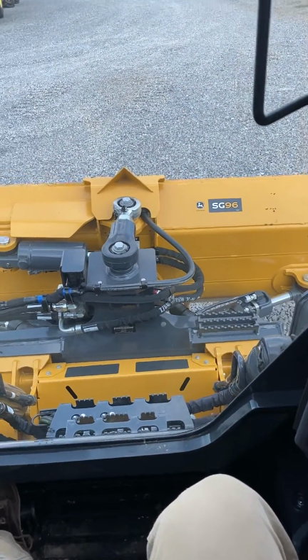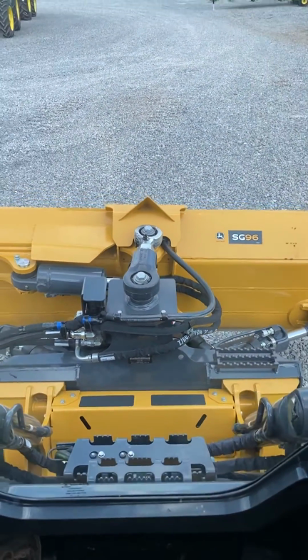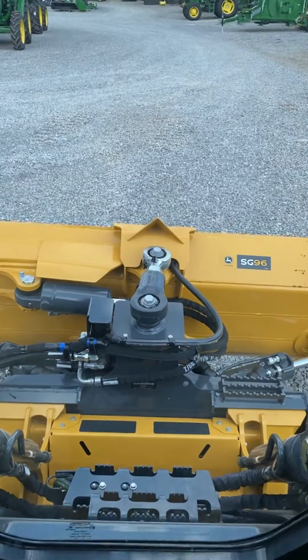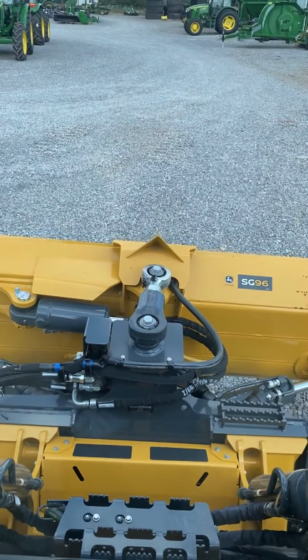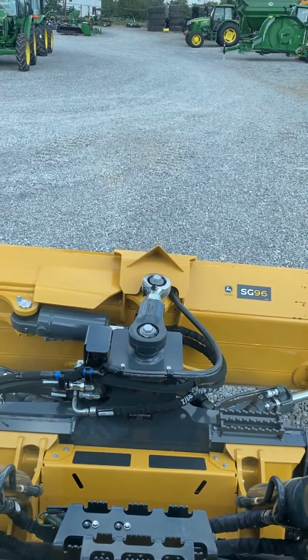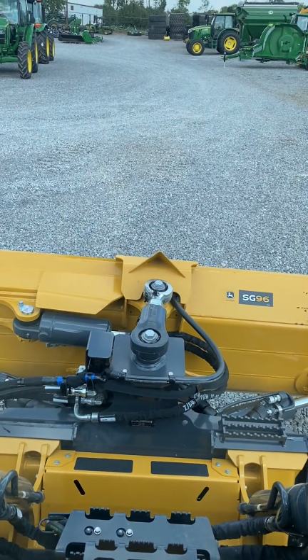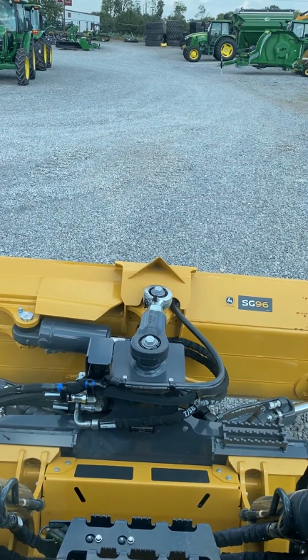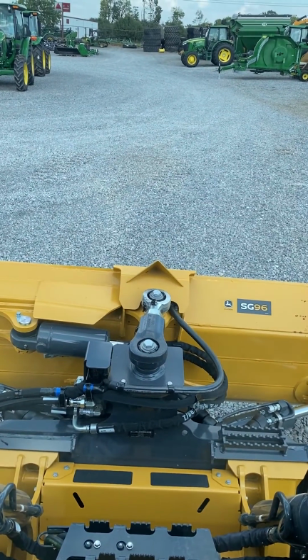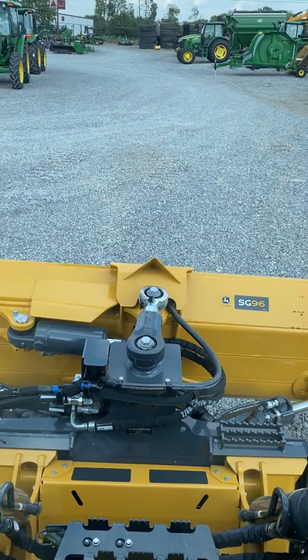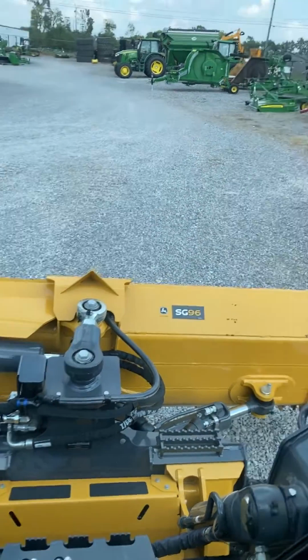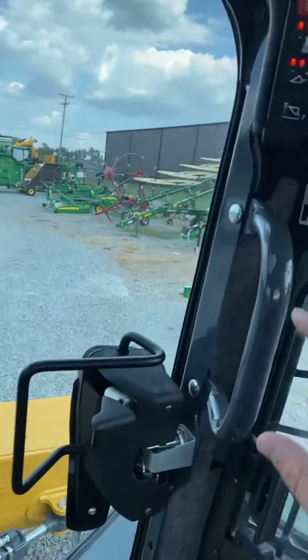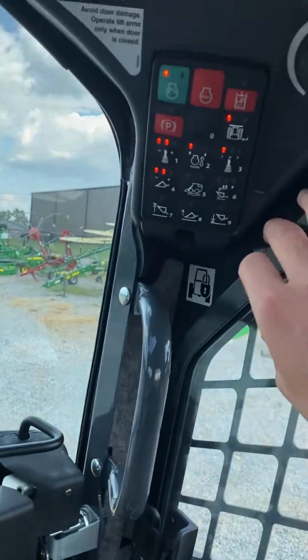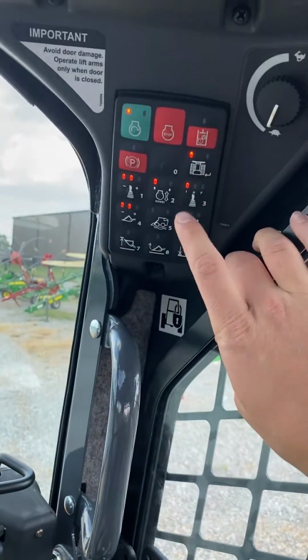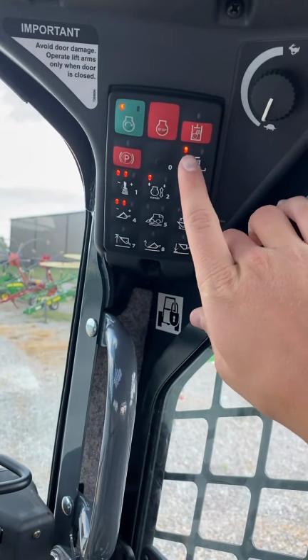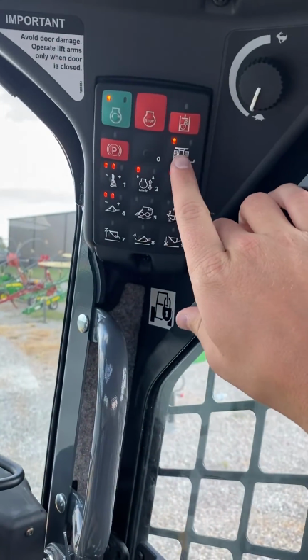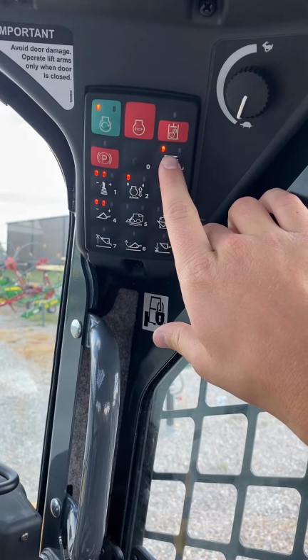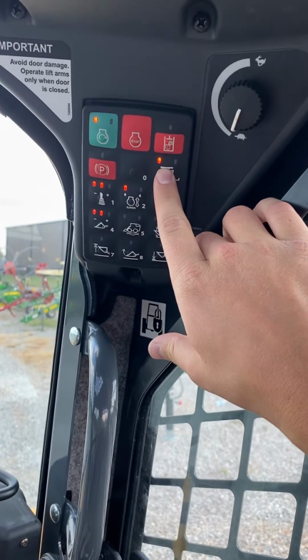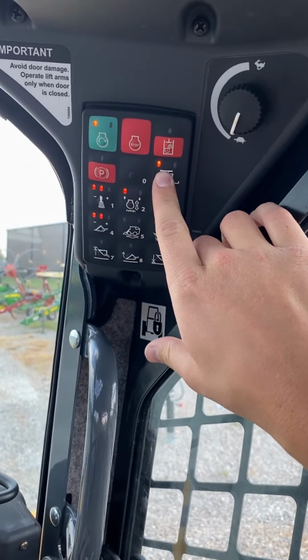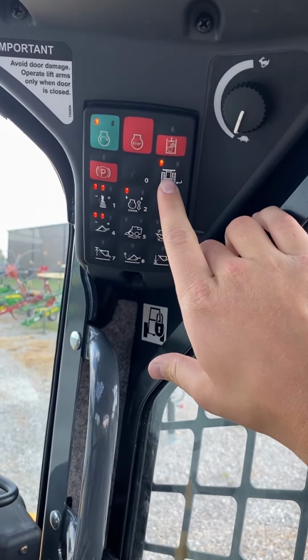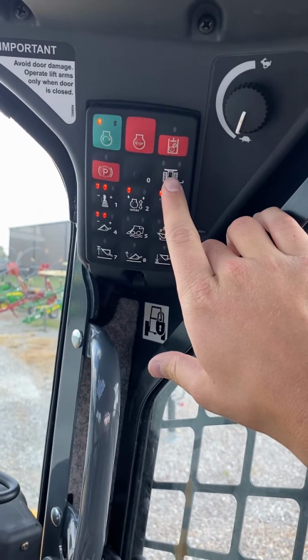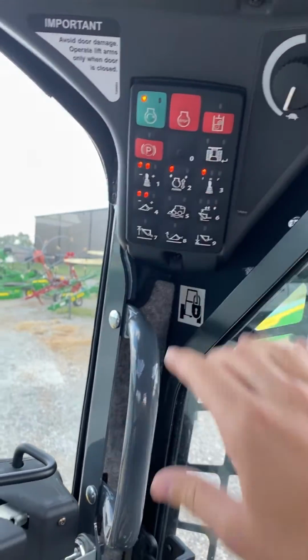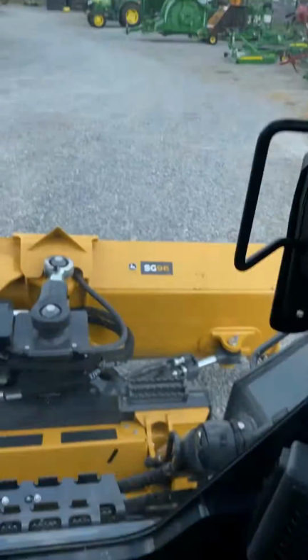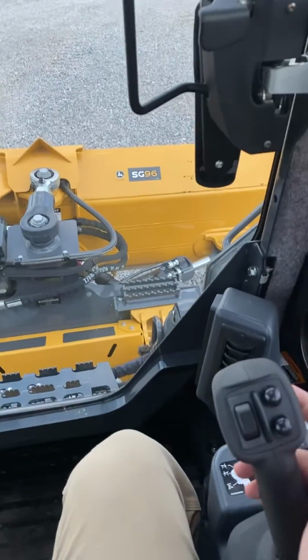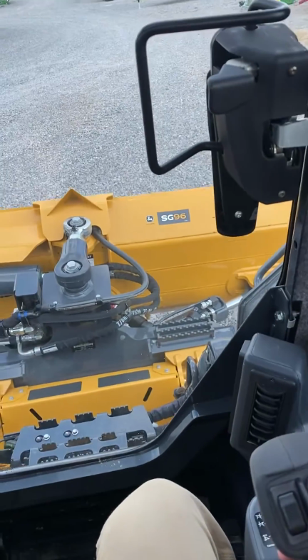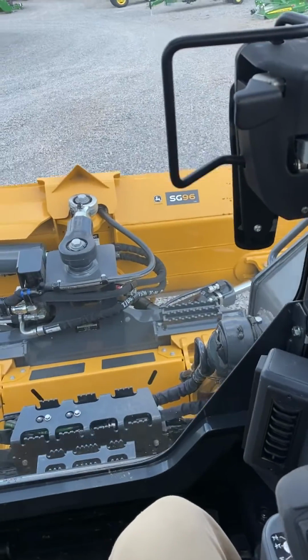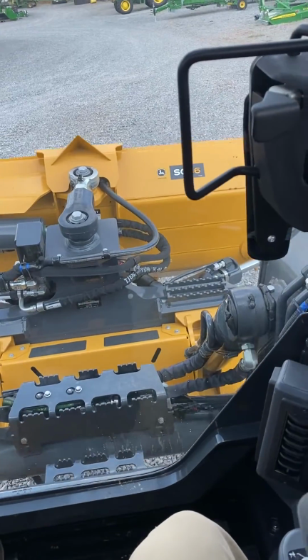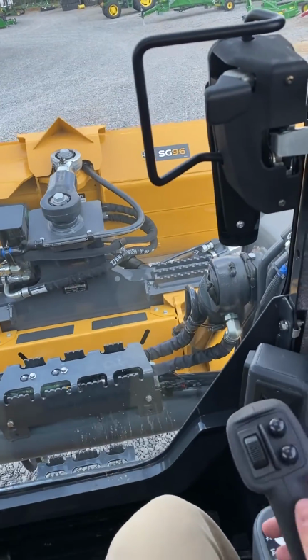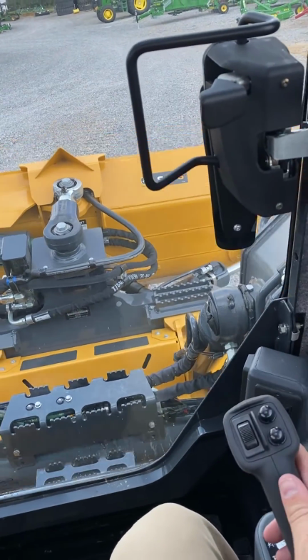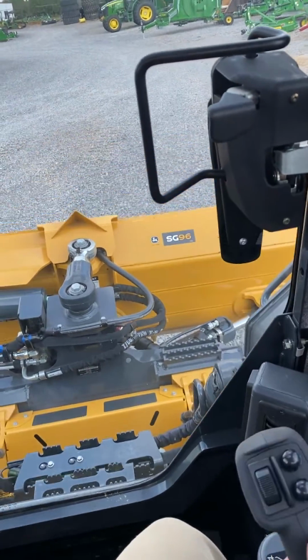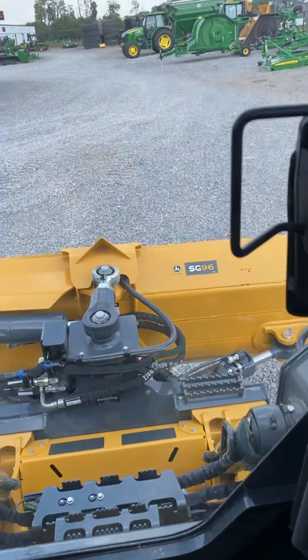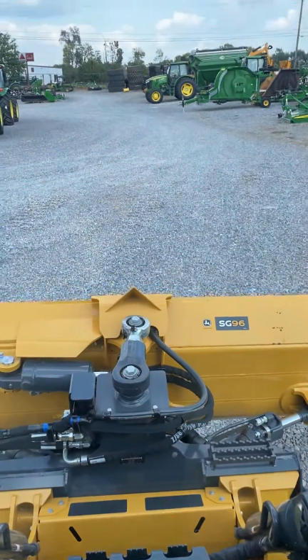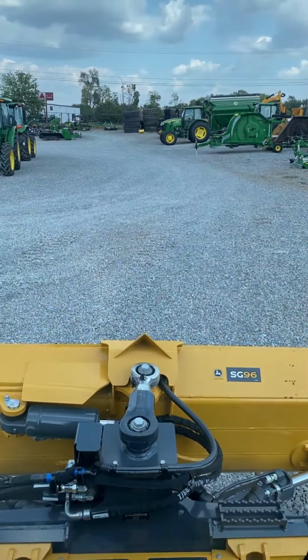If you would like to exit dozer mode and go back to normal skid steer controls, all you have to do is just press this again. You'll hear the tone and now everything is back to normal skid steer controls.